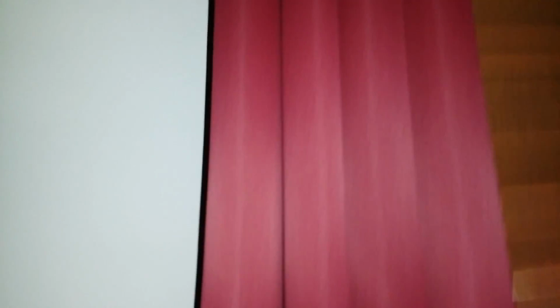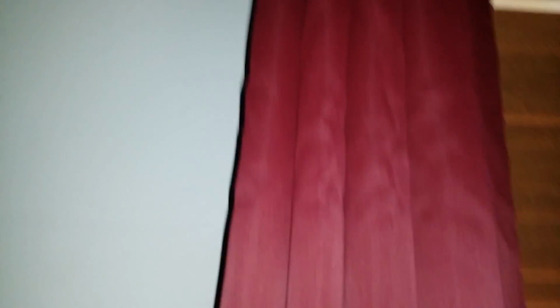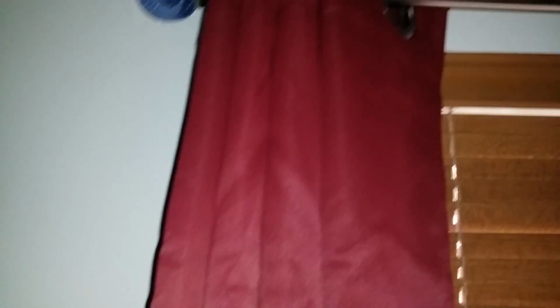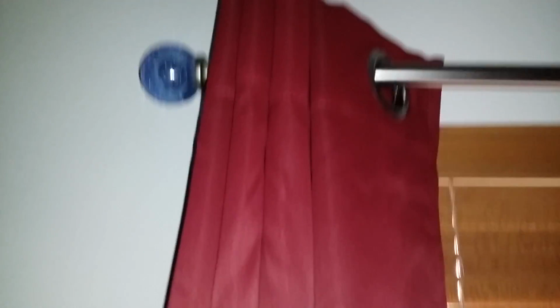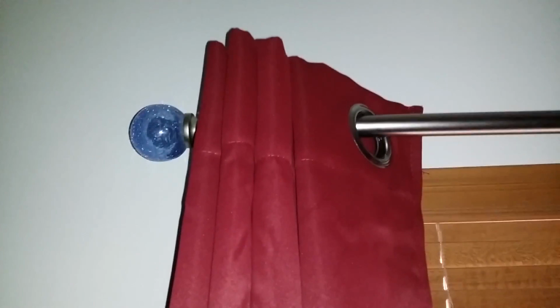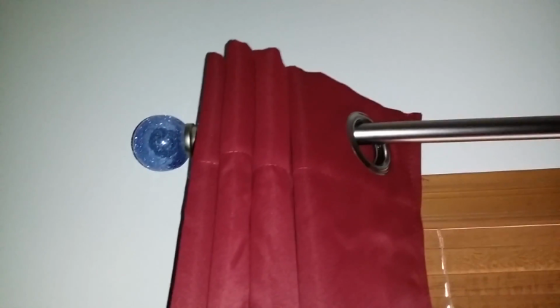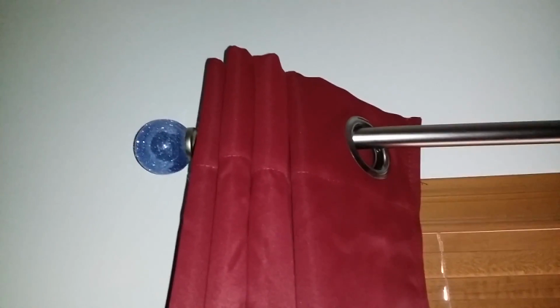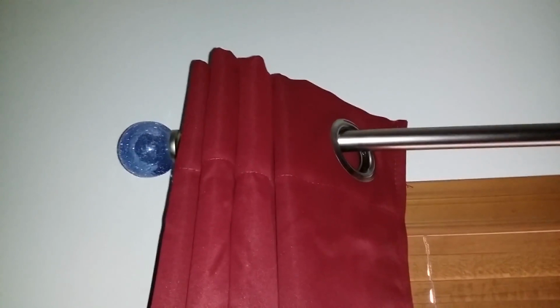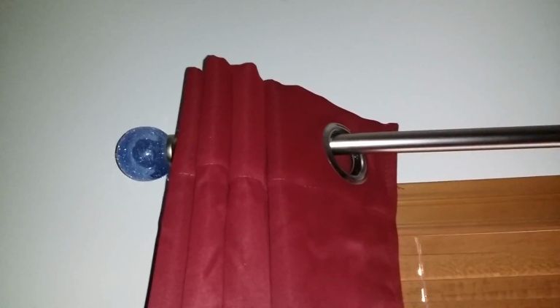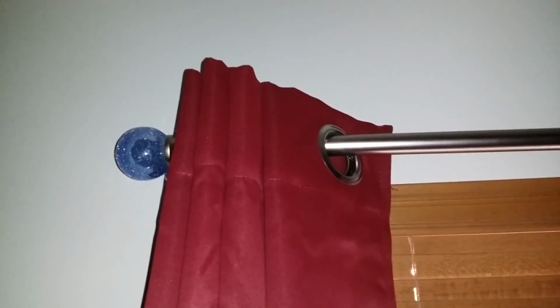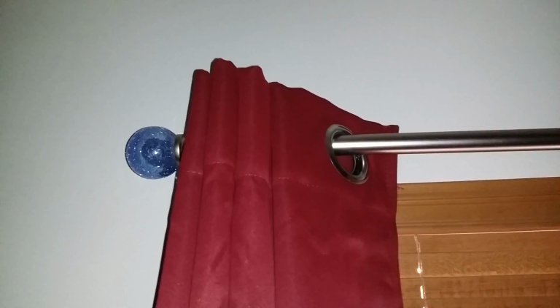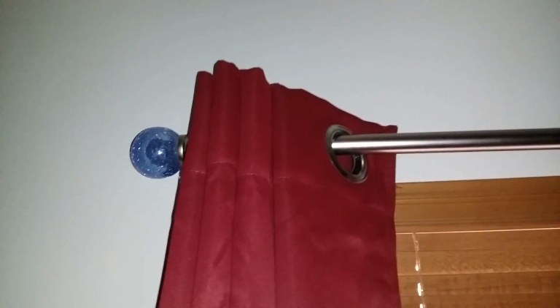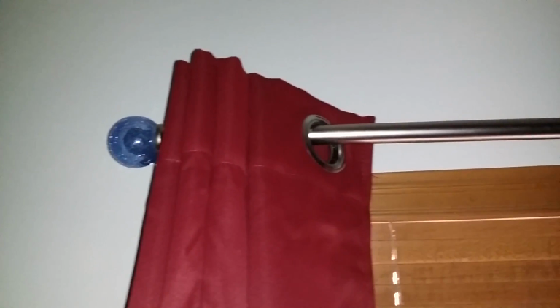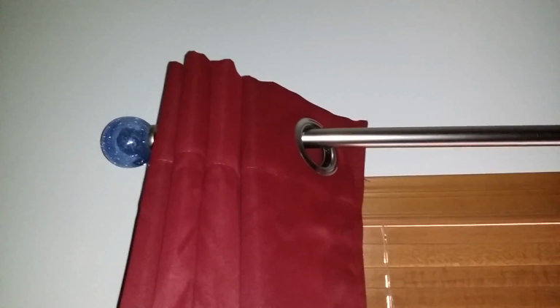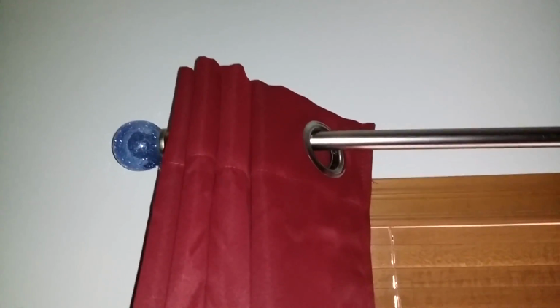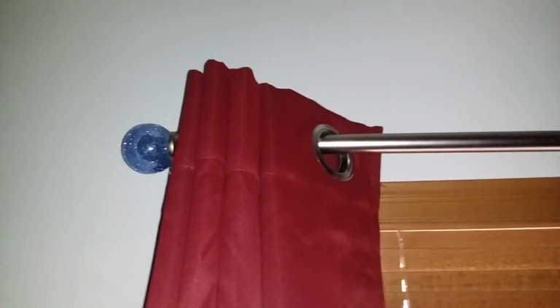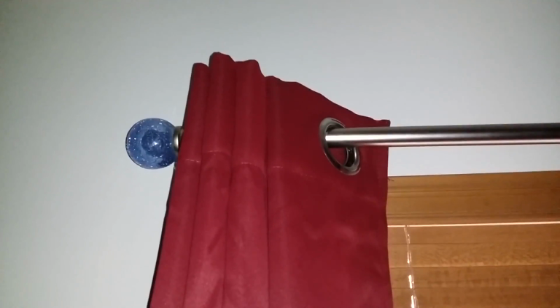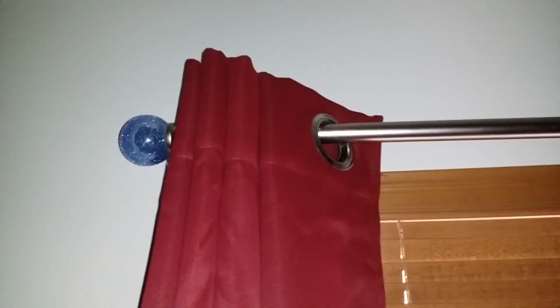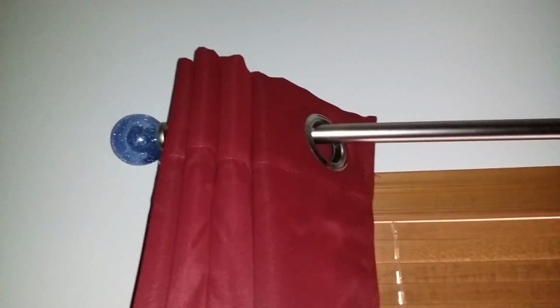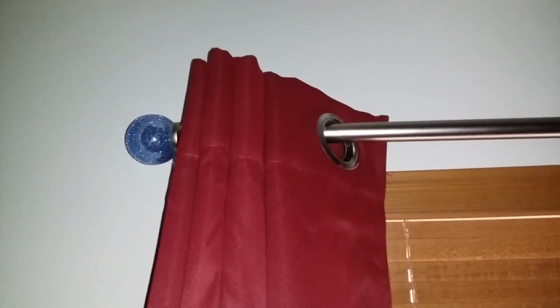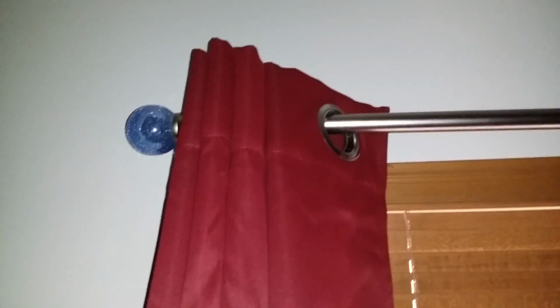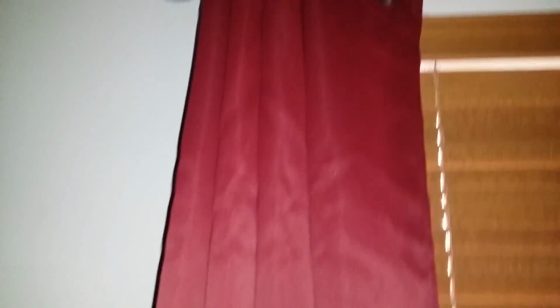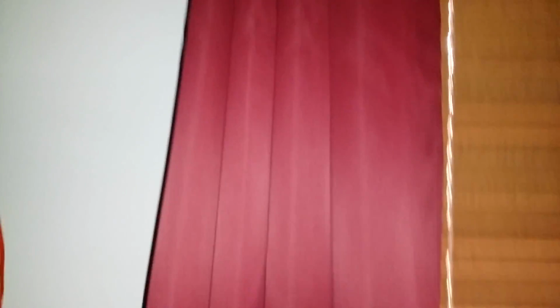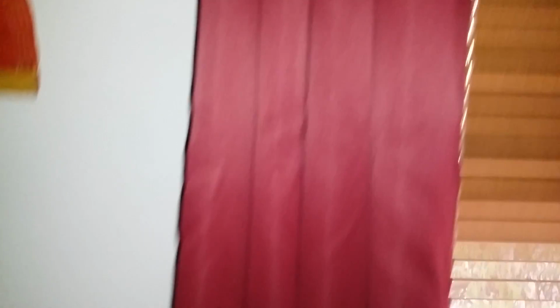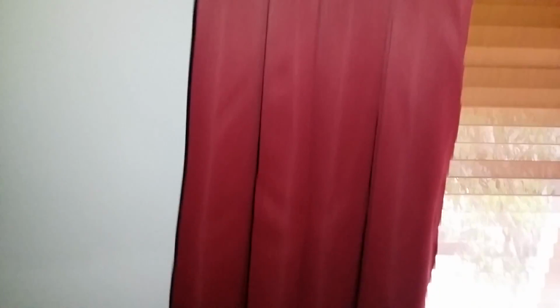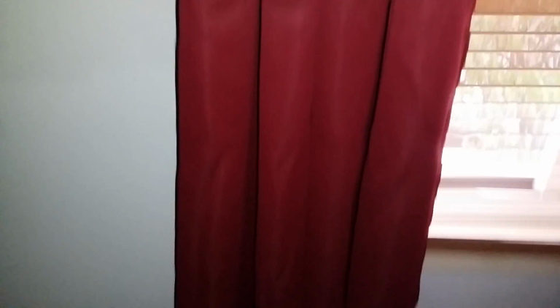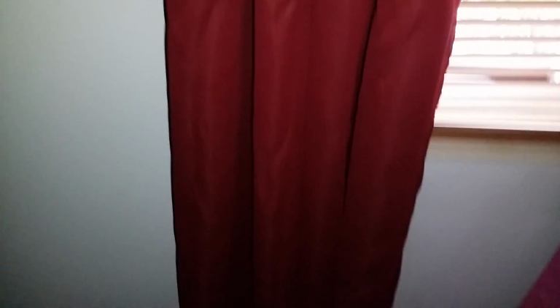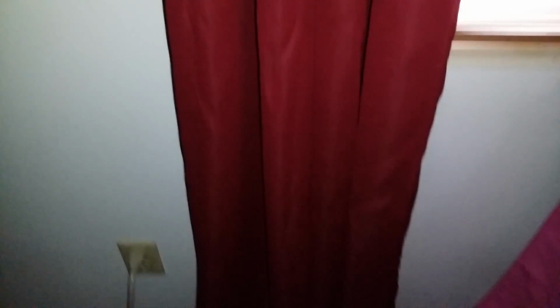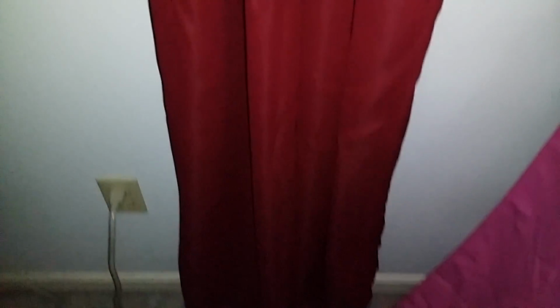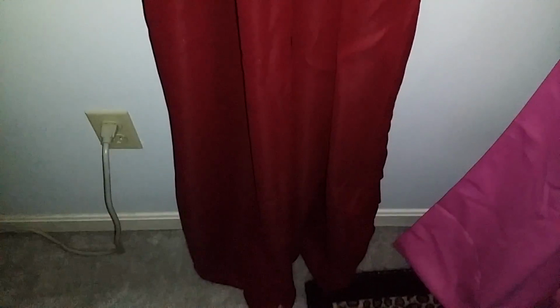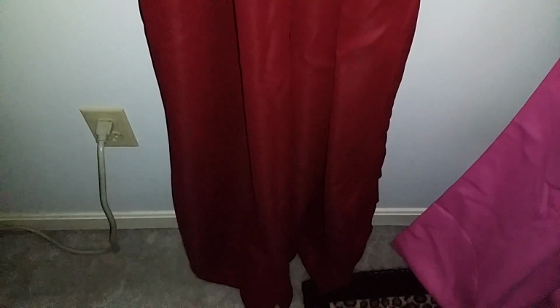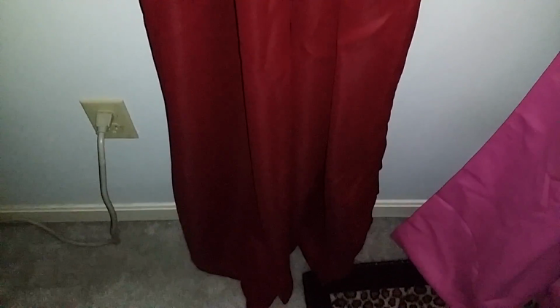On the top there are grommets, so it easily goes on most curtain rods. I have it on a decorative rod right here. These are the 84 inch length, so they go all the way to the floor.